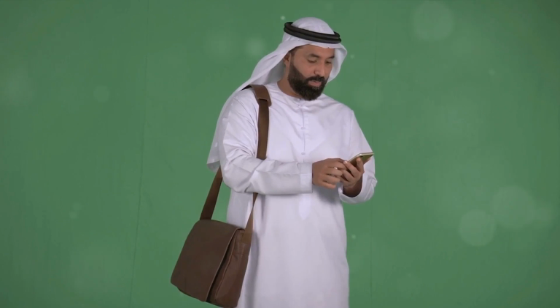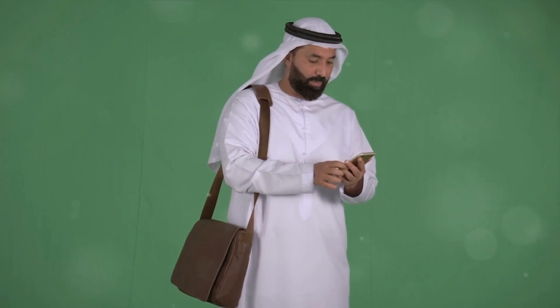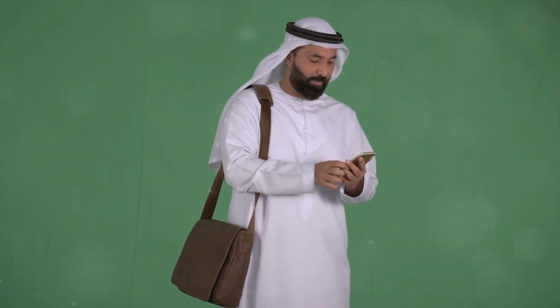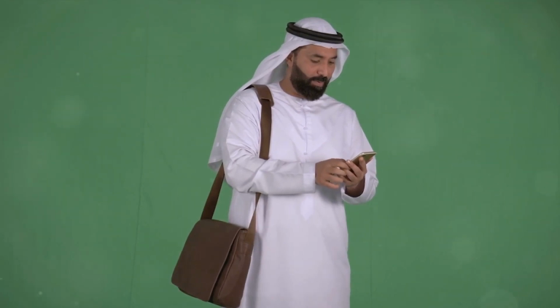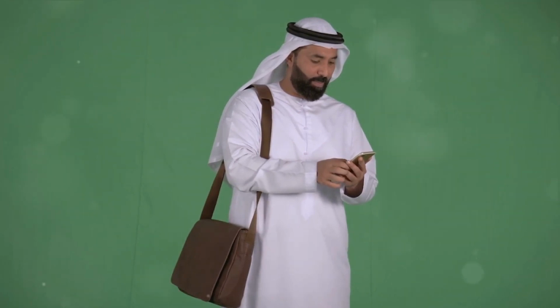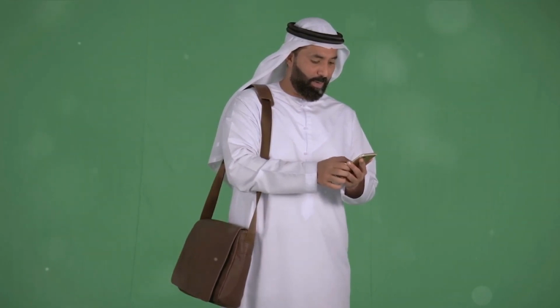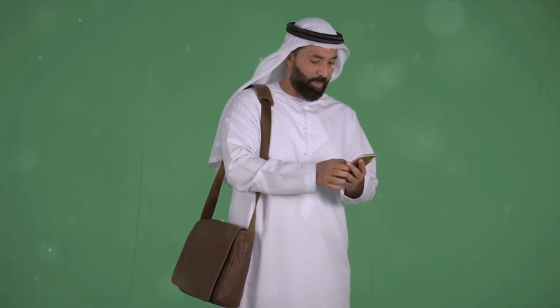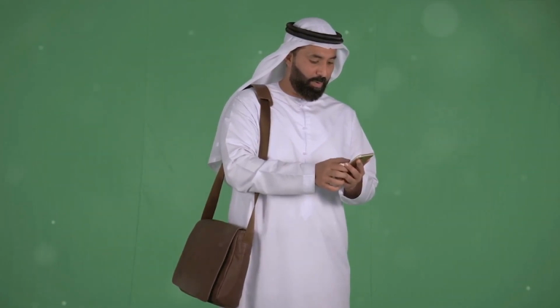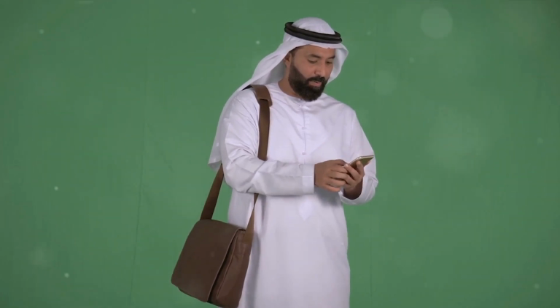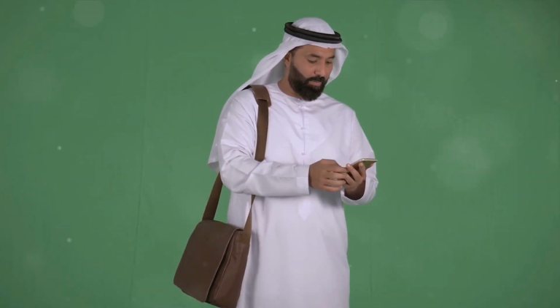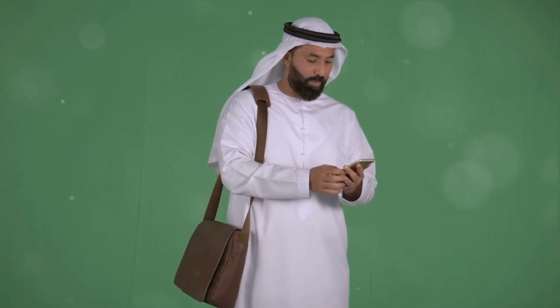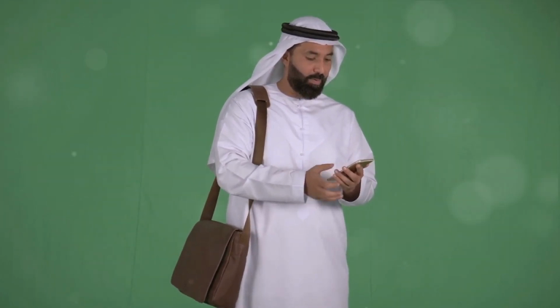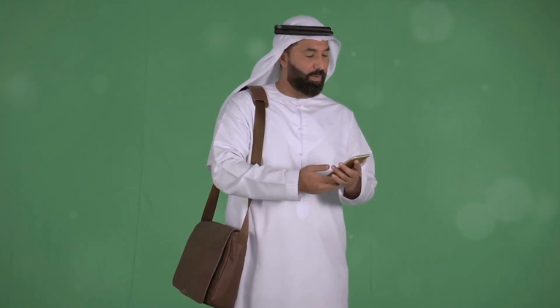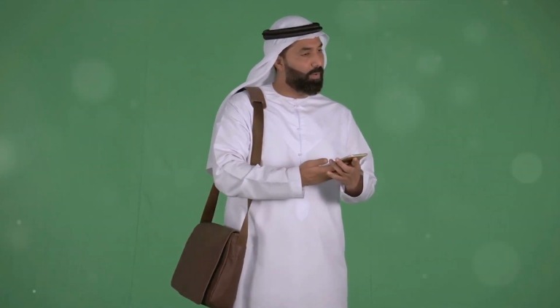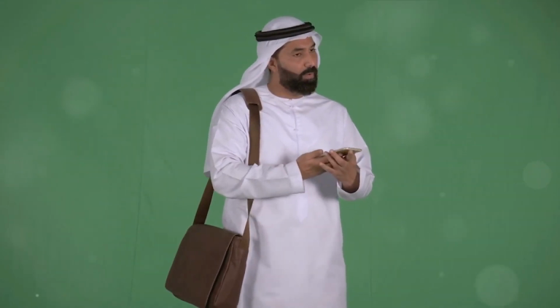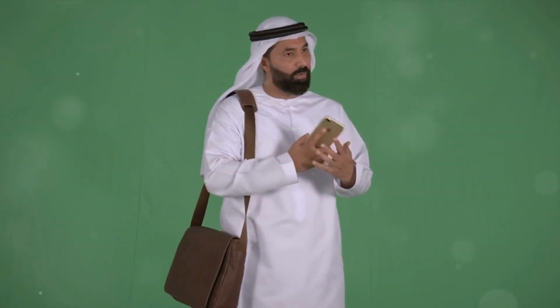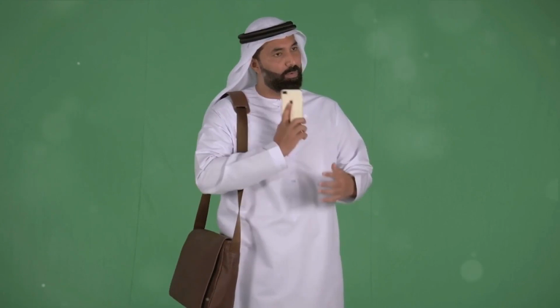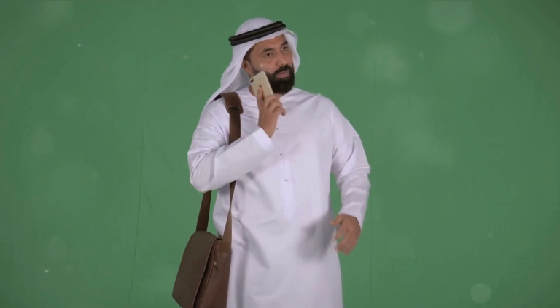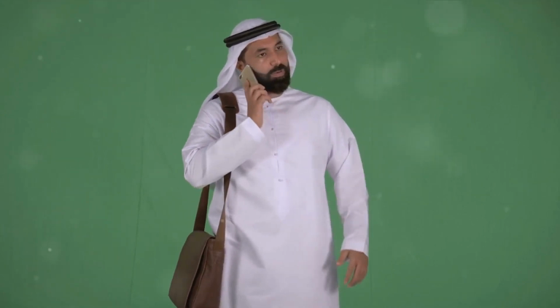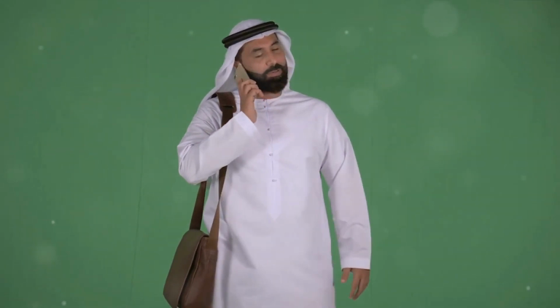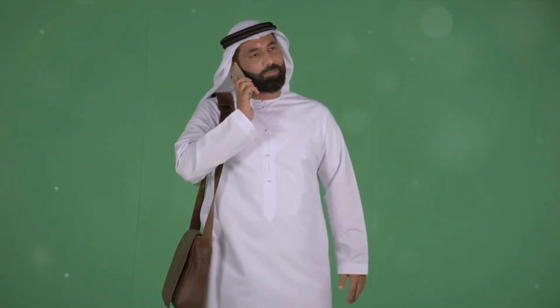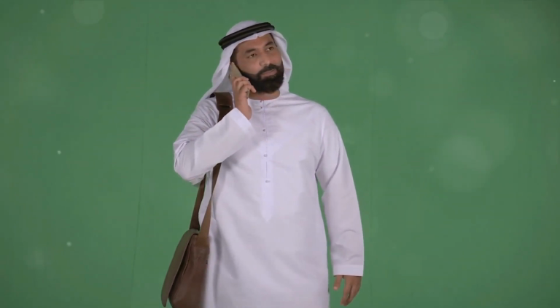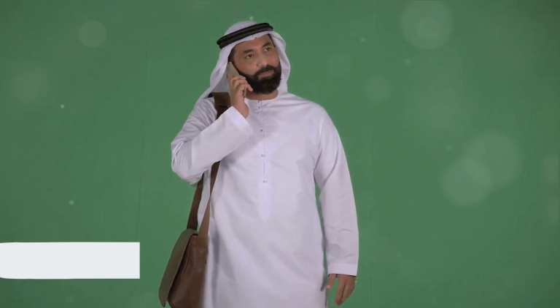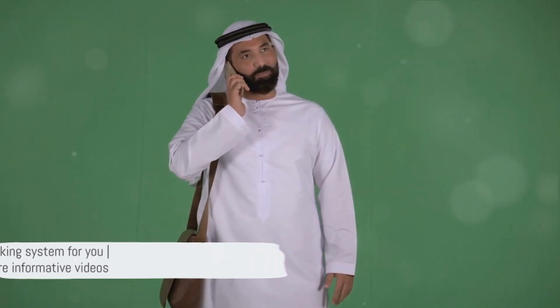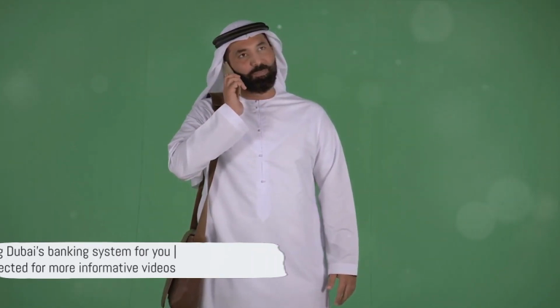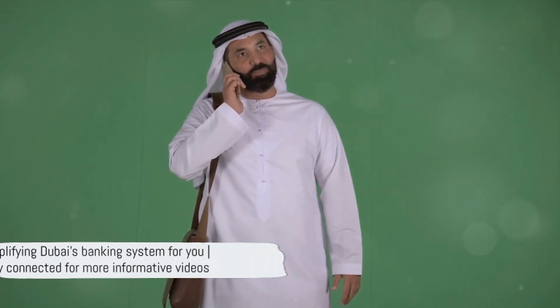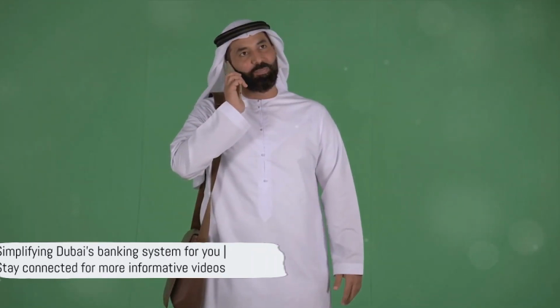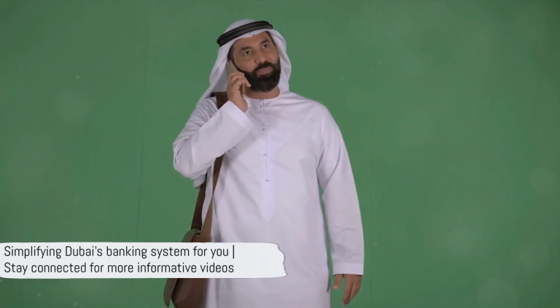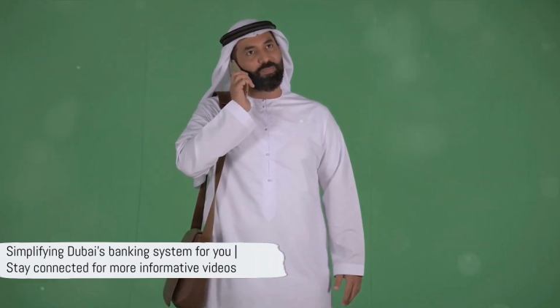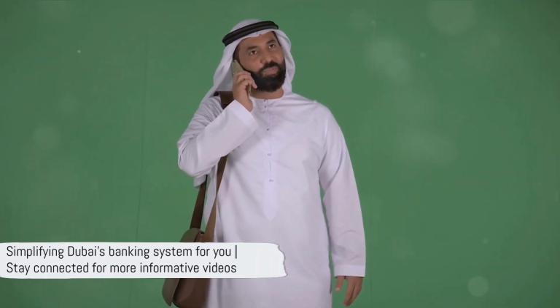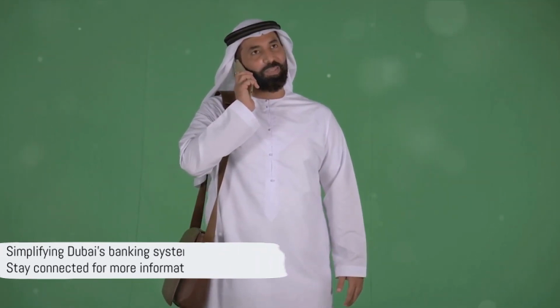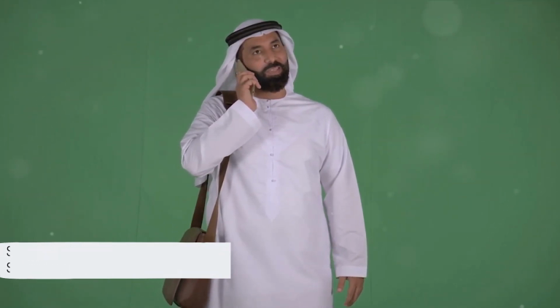From the process of opening an account, choosing a bank, to understanding the fees, we've covered the key points you need to know. Hopefully, this guide has made the process feel a little less daunting.